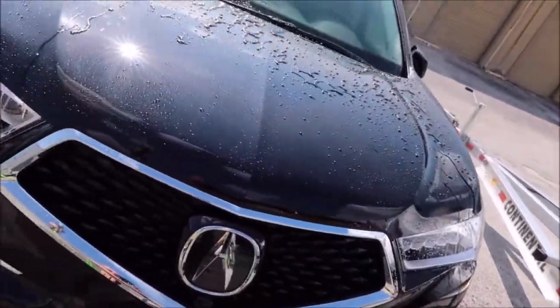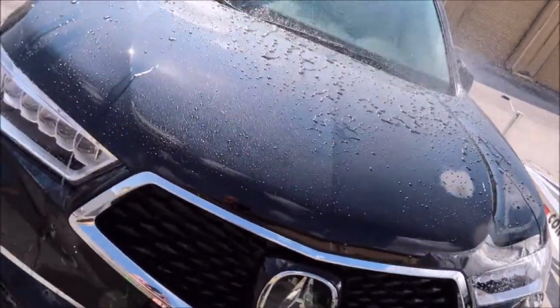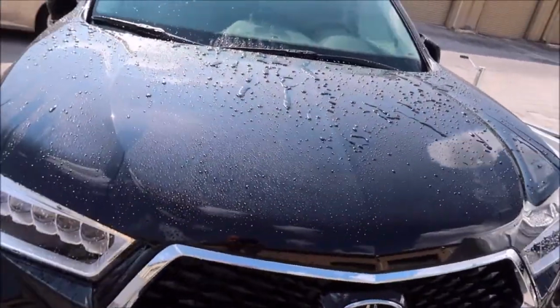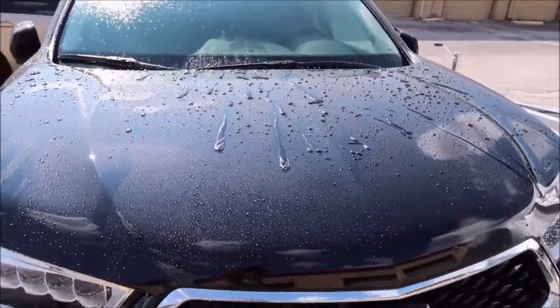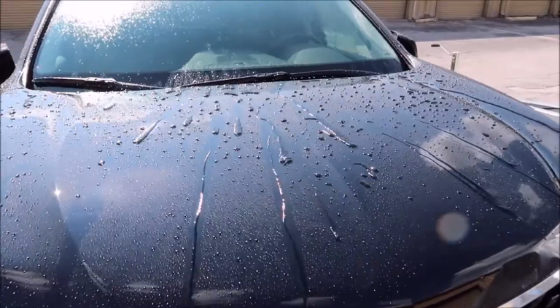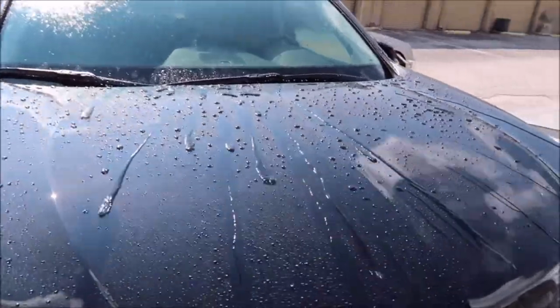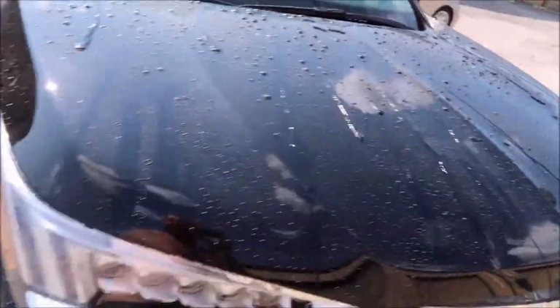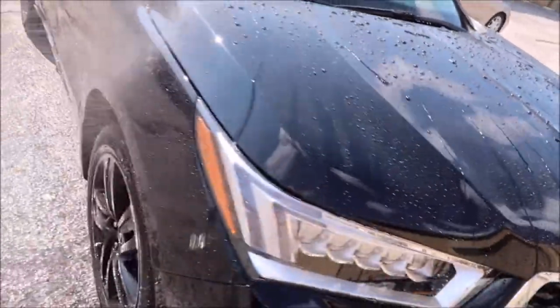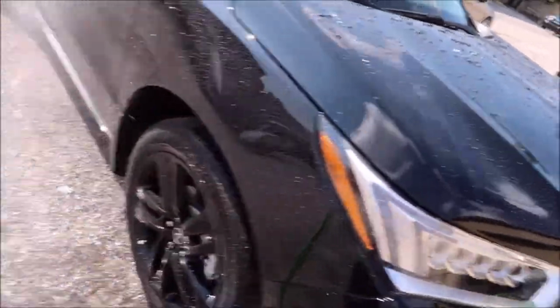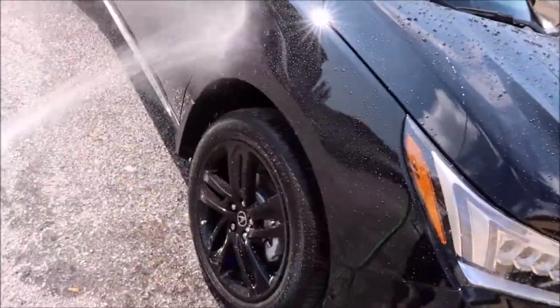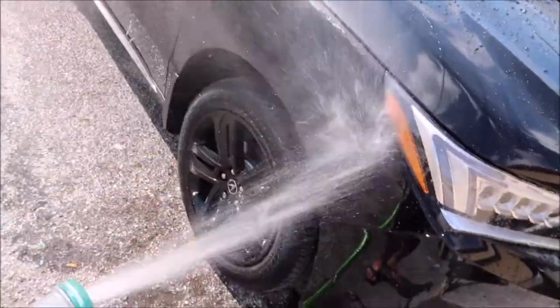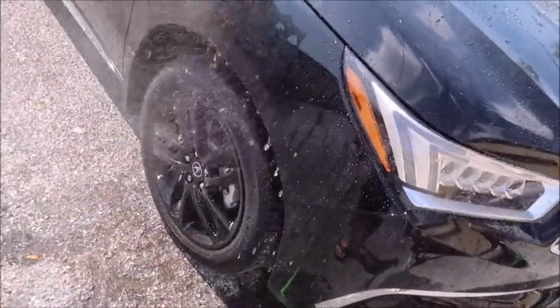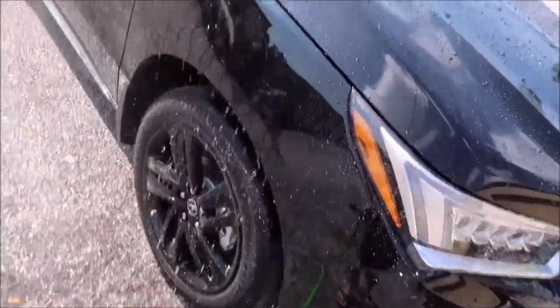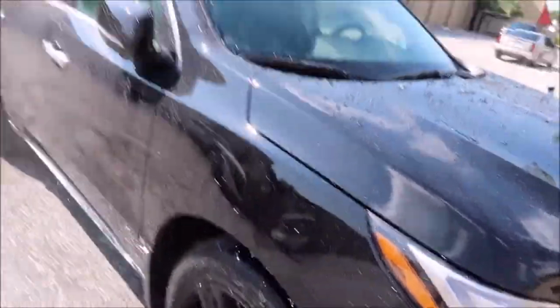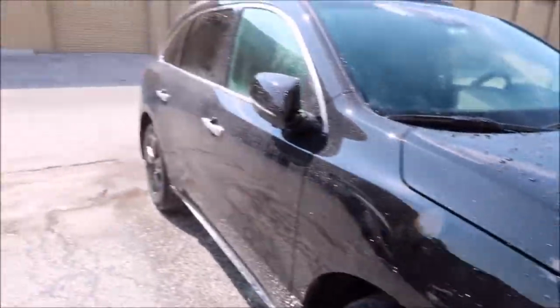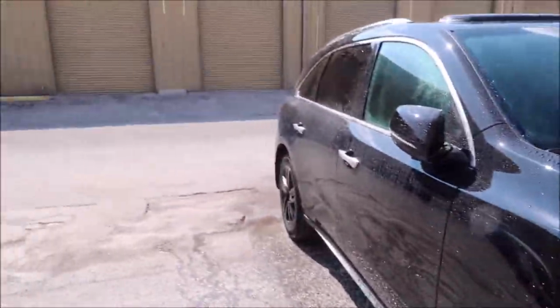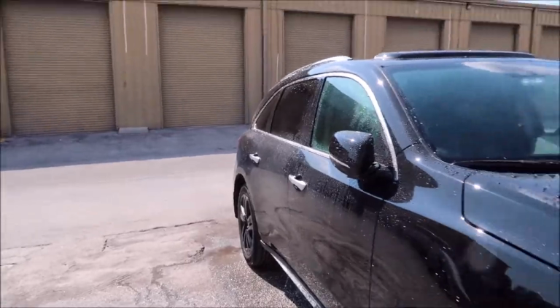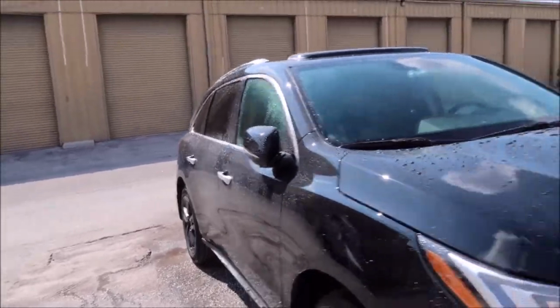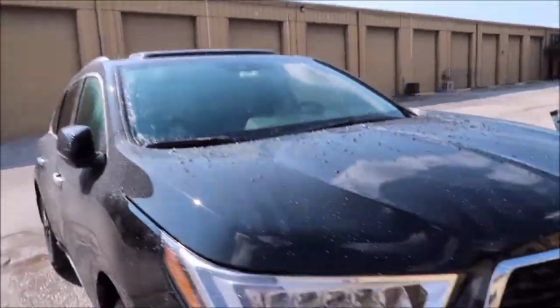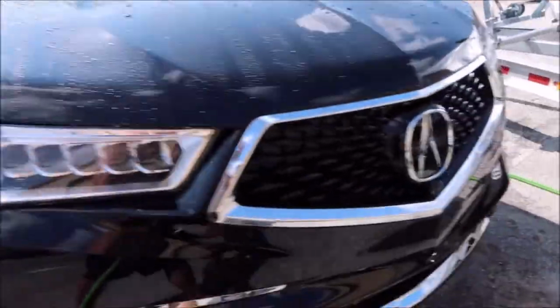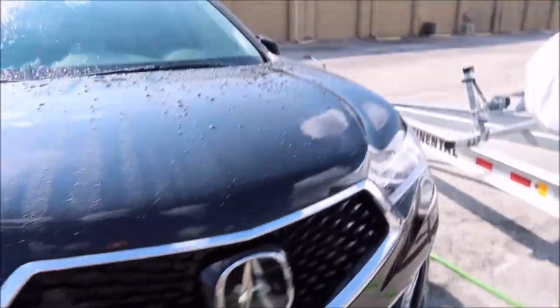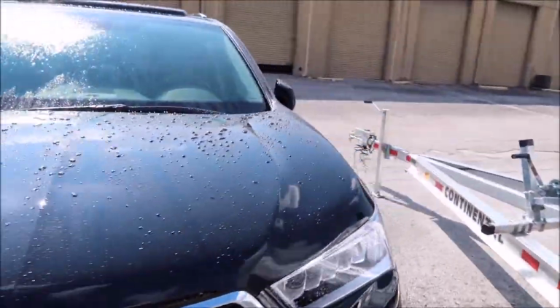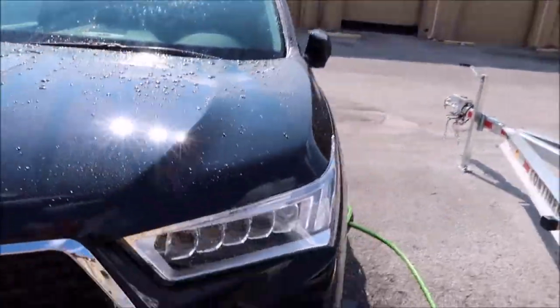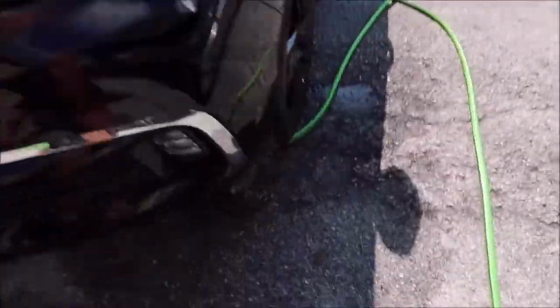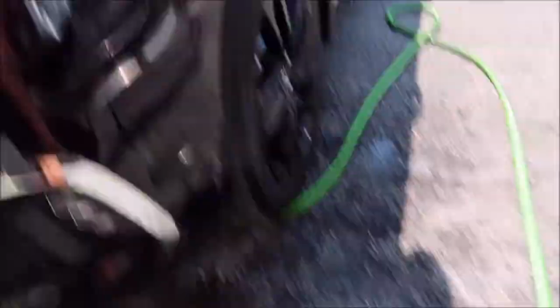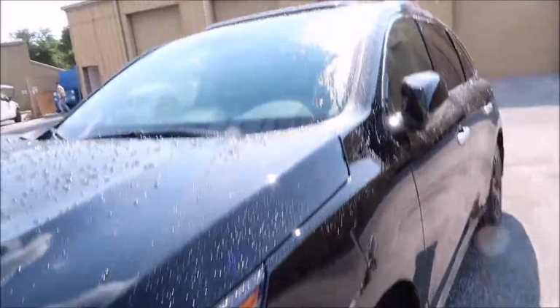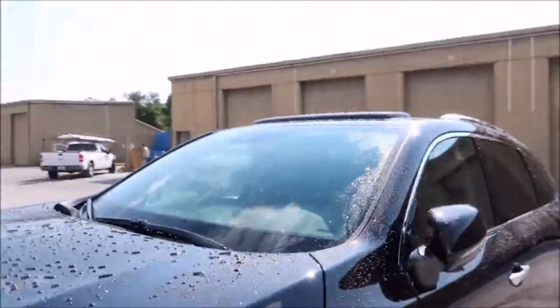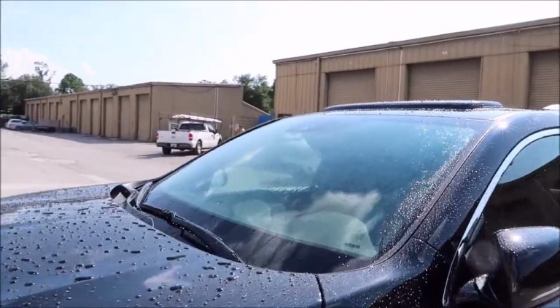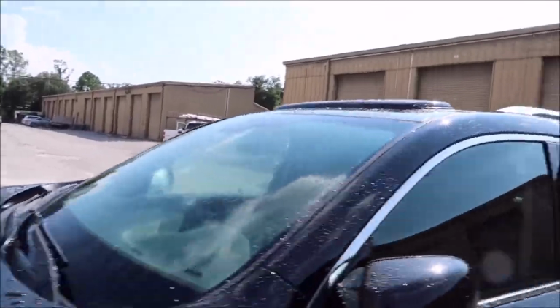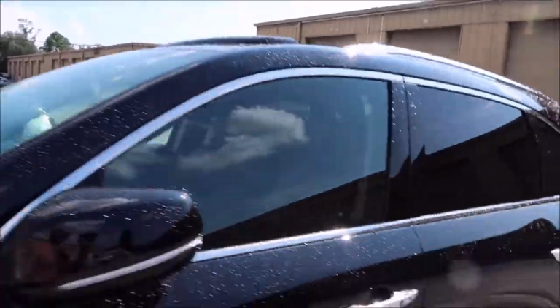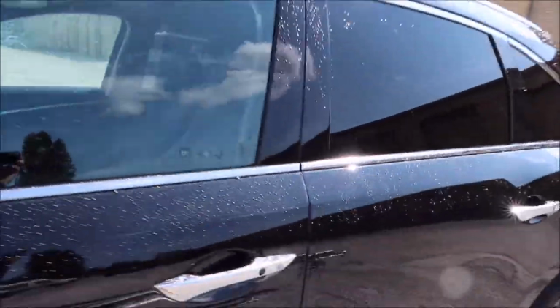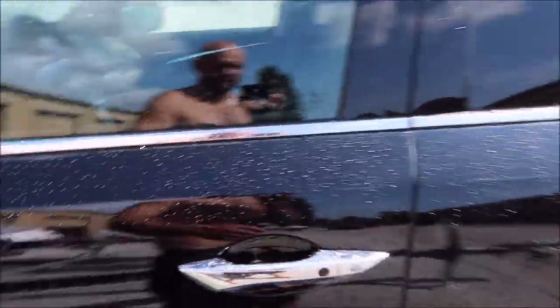And there you go — super tight beading action. Looks good, makes you feel good. That is the water behavior of the Ceram Acrylics Pro Hybrid Coating.